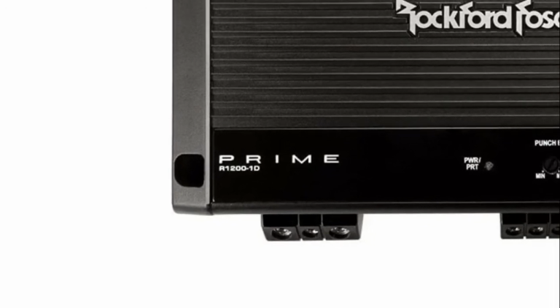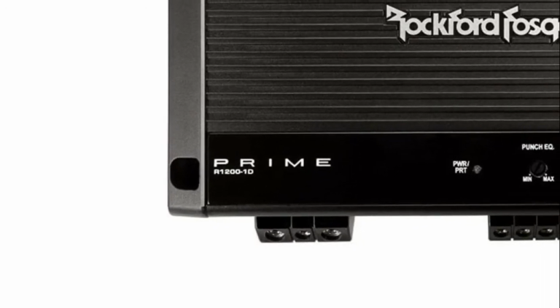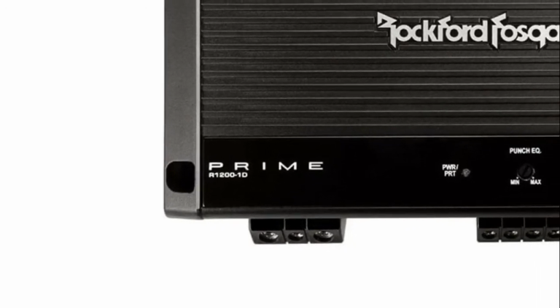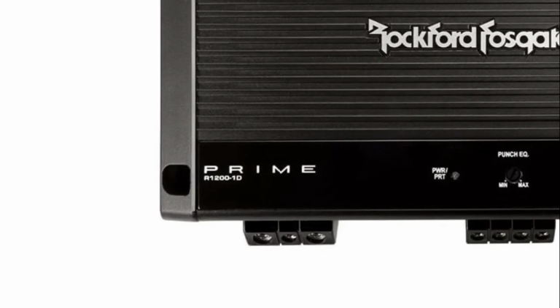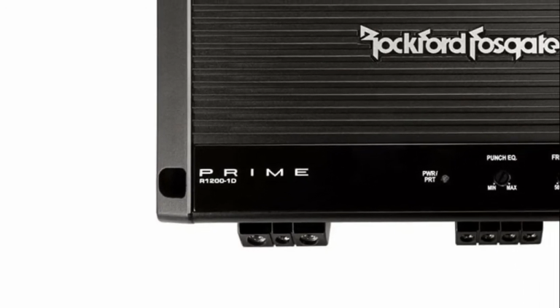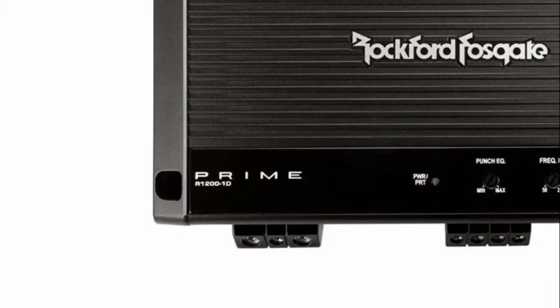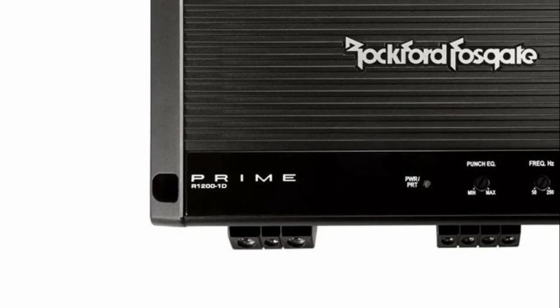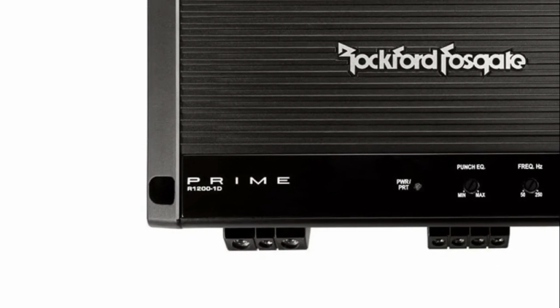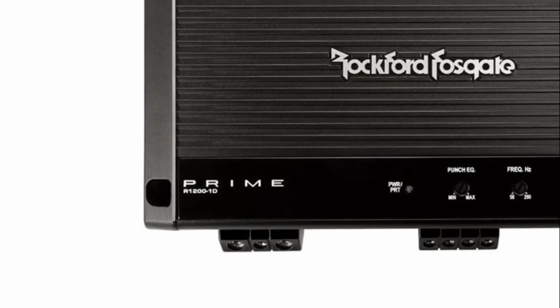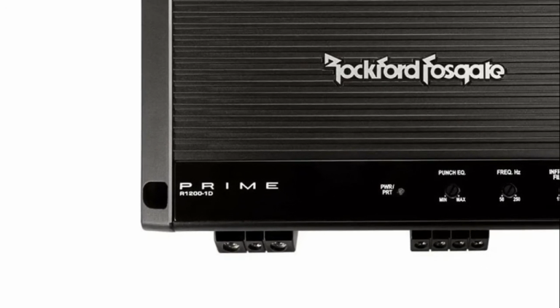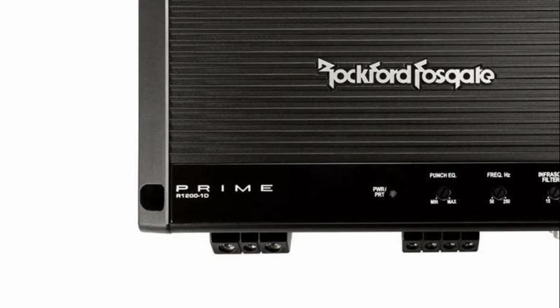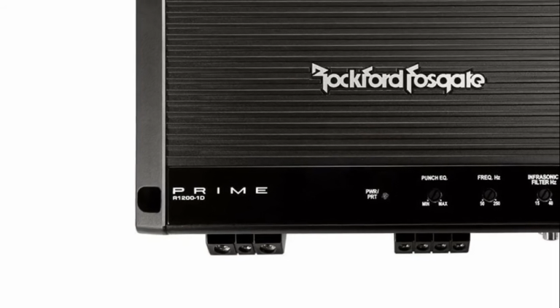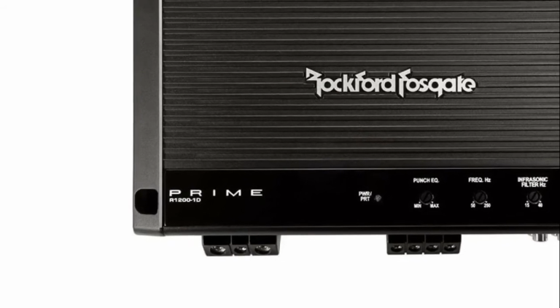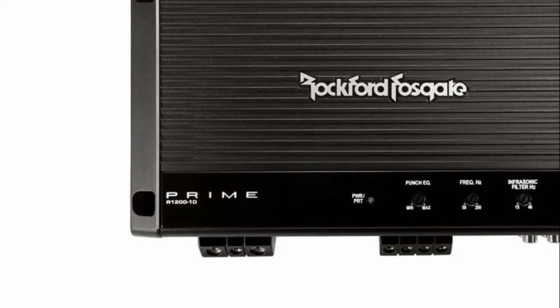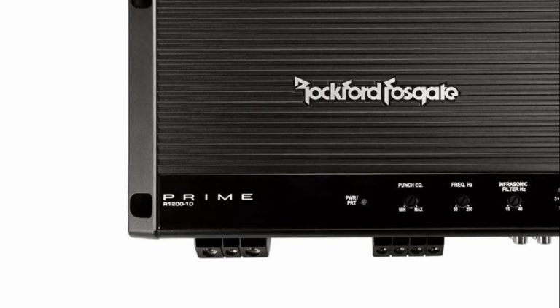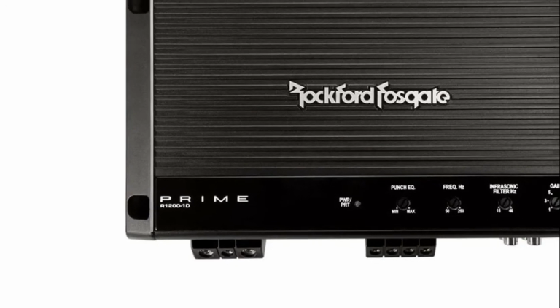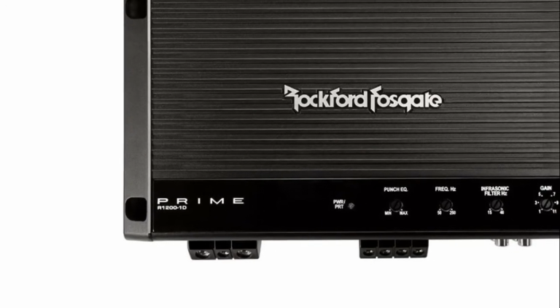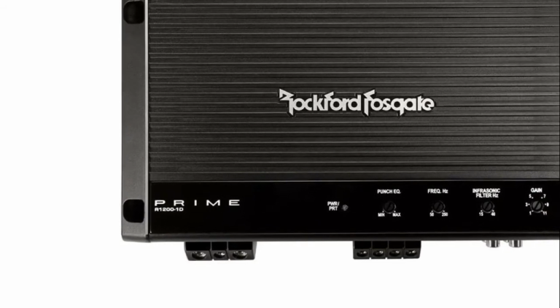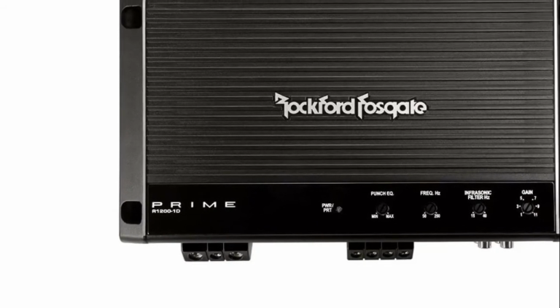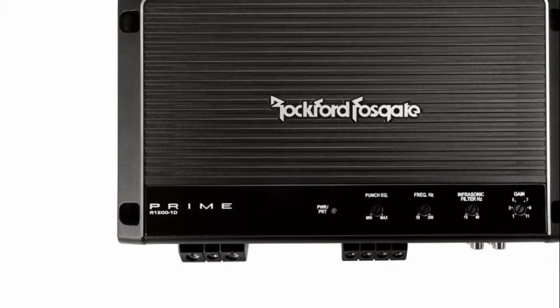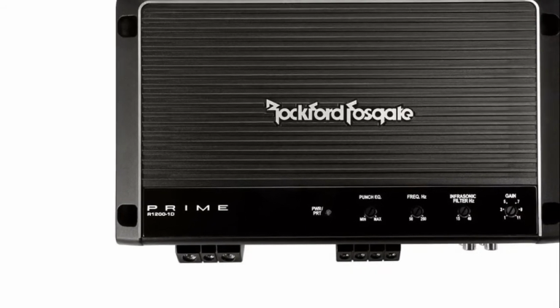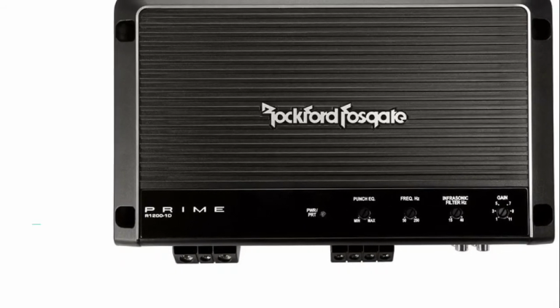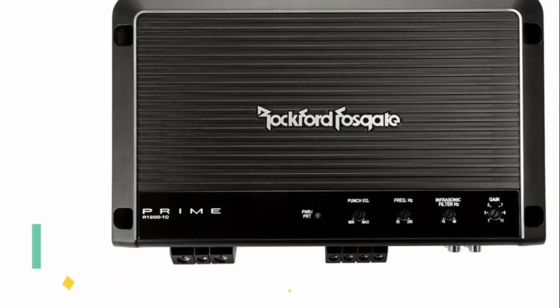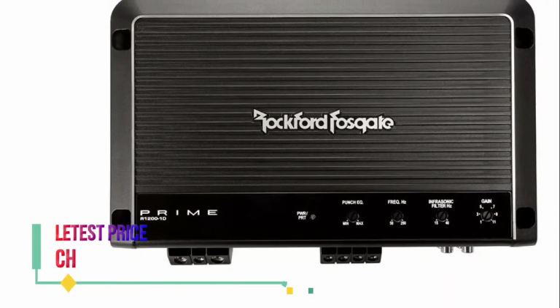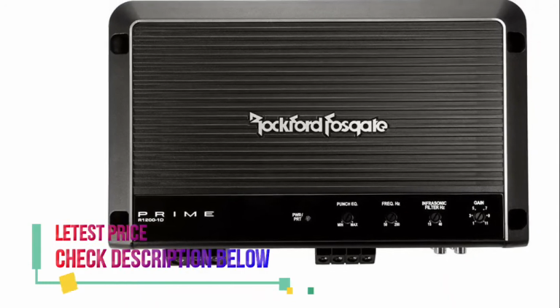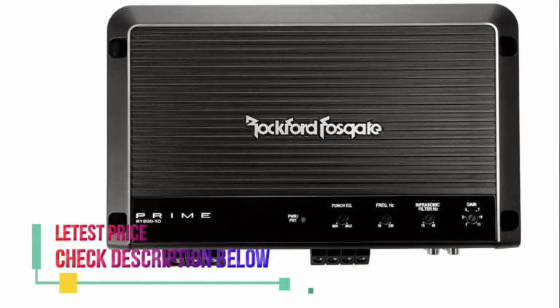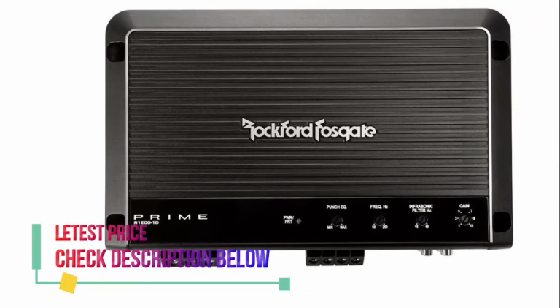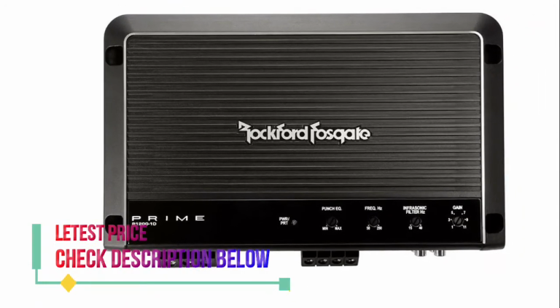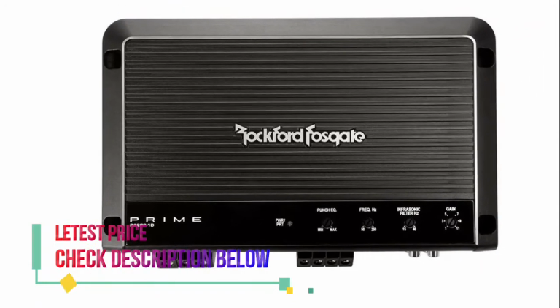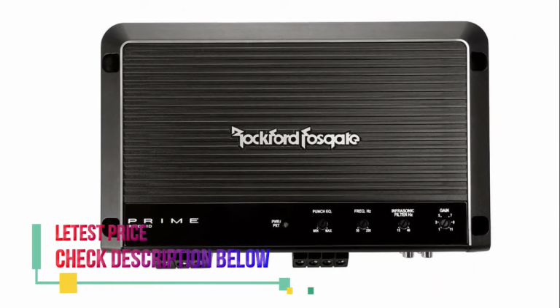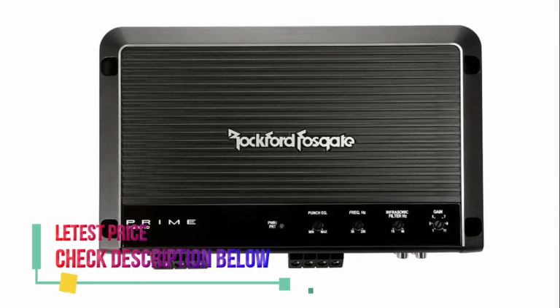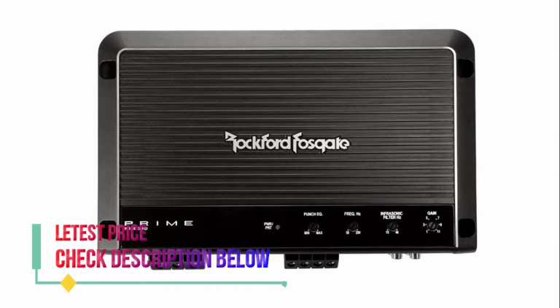Also featuring a 12 dB/octave Butterworth crossover, infrasonic filter, 4-gauge power/ground connectors, real-time output and power supply thermal sensing, and MOSFET power supply.